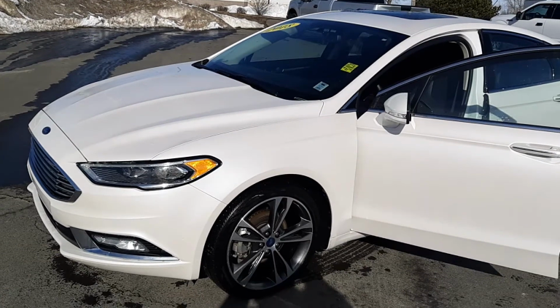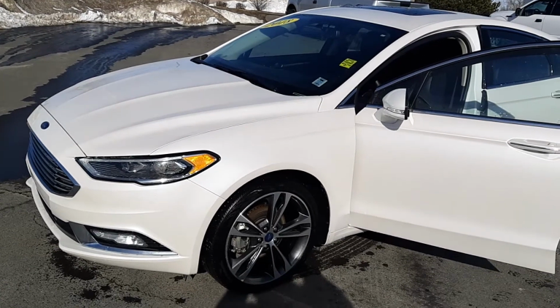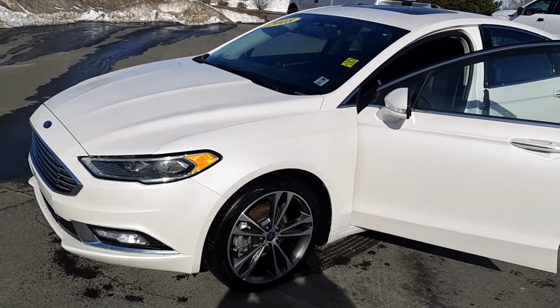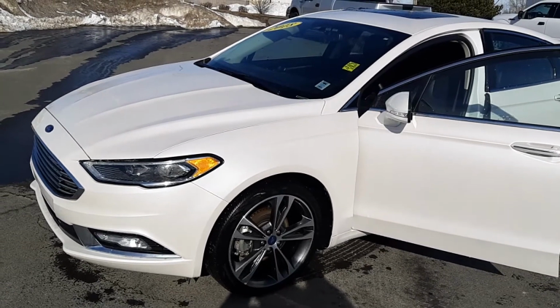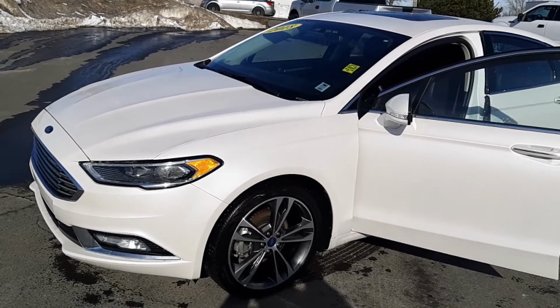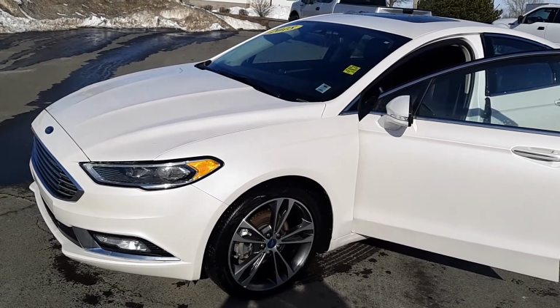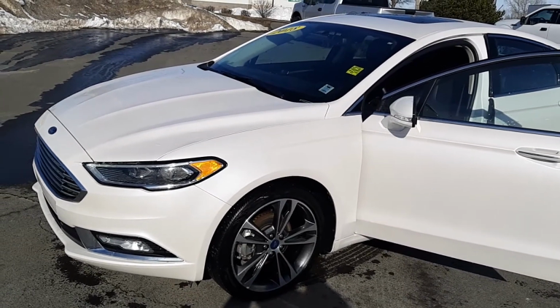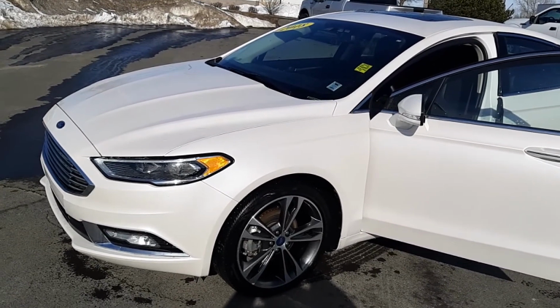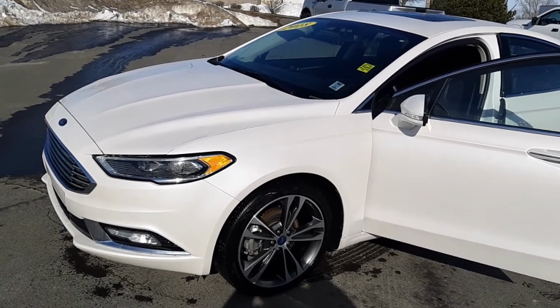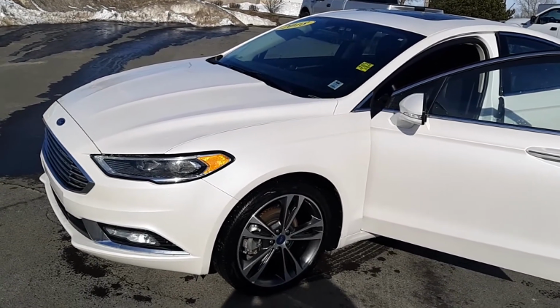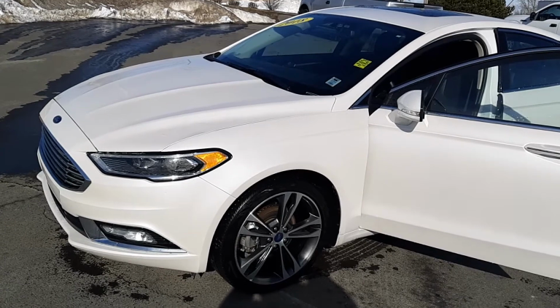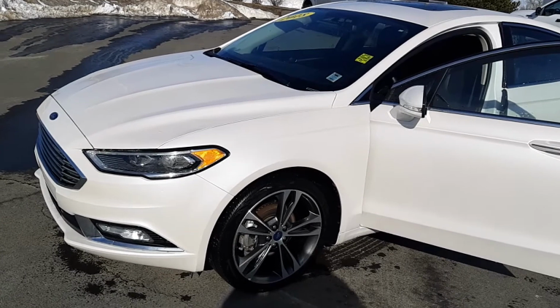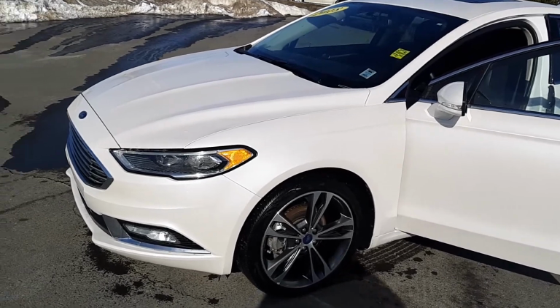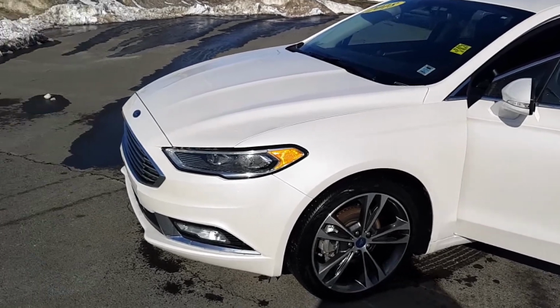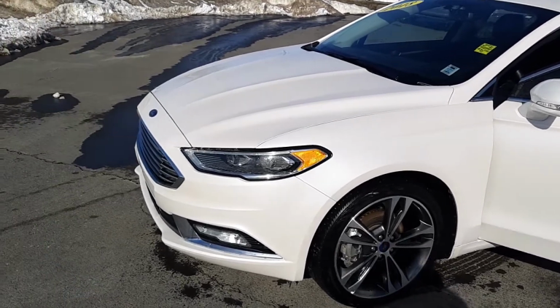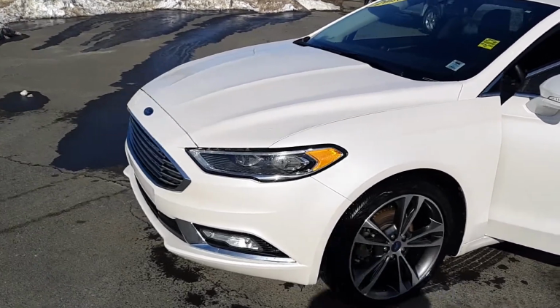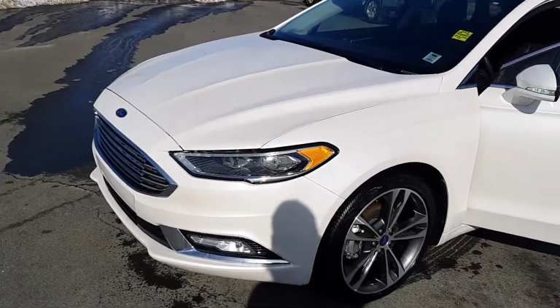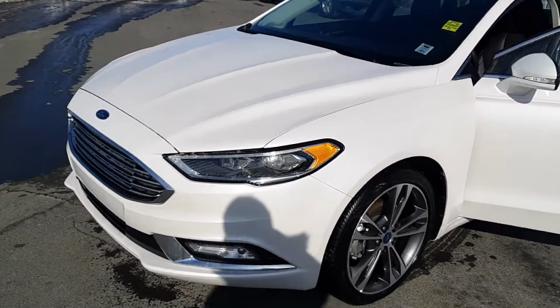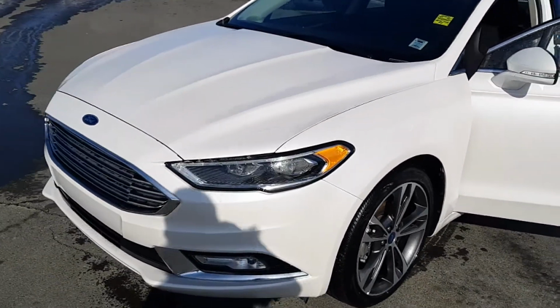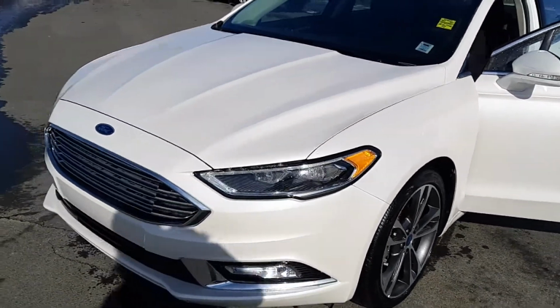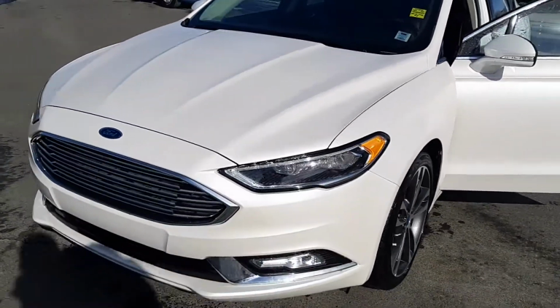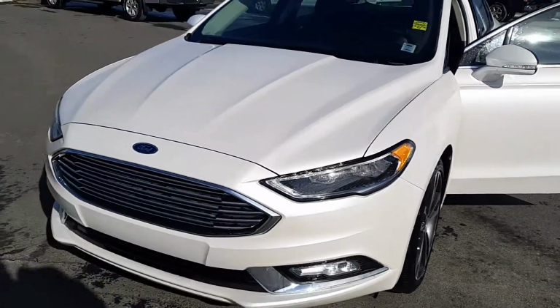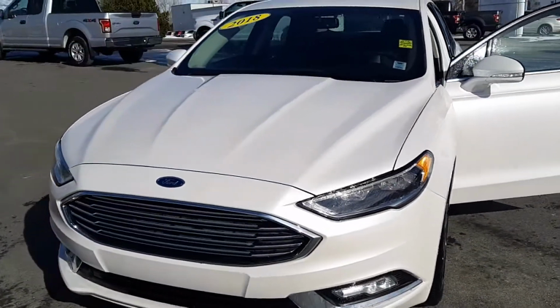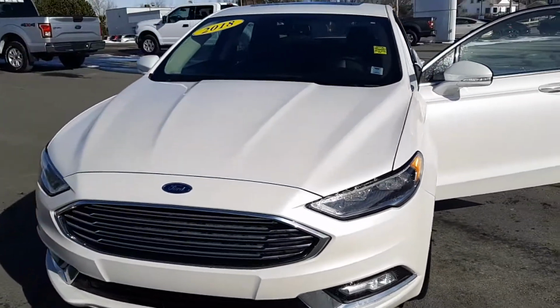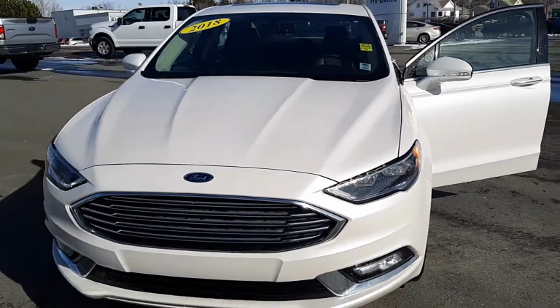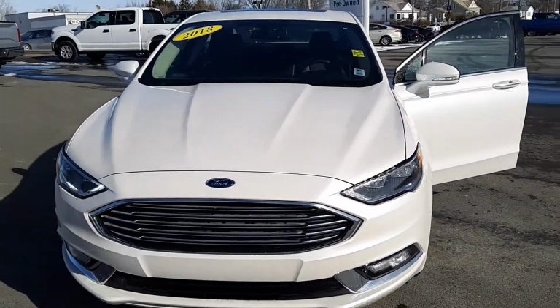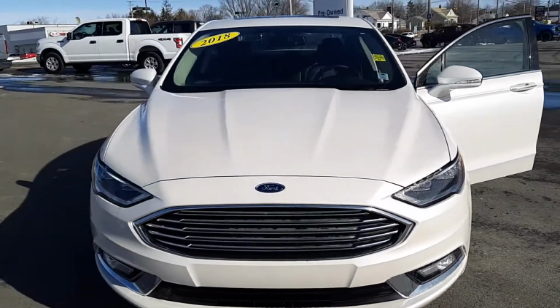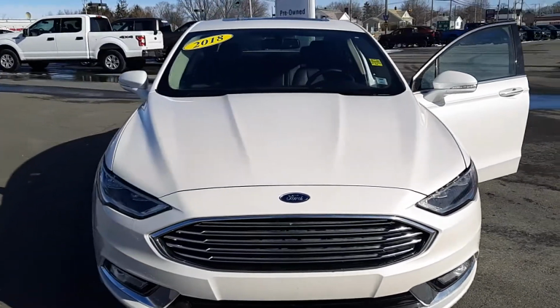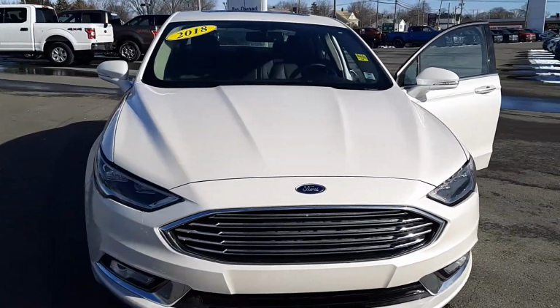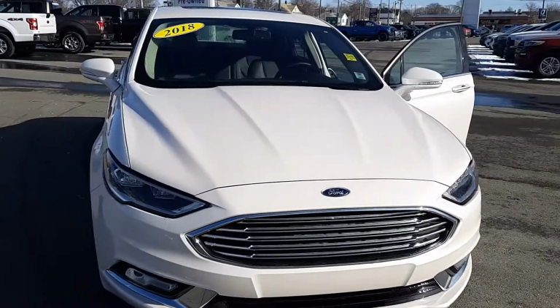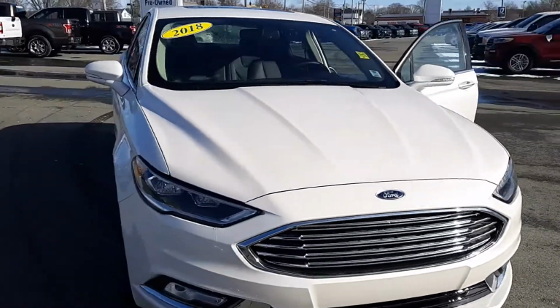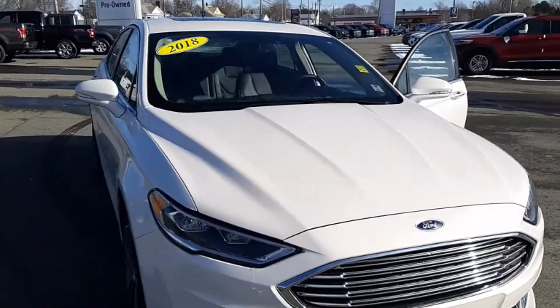This is the 2018 Ford Fusion Titanium. You'll notice that the headlights in the front are LED lights. It has Ford's active grille system in front for controlling the temperature of the car itself.